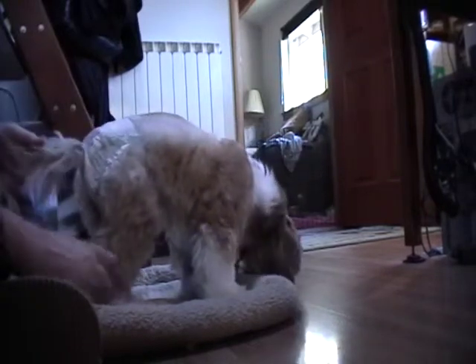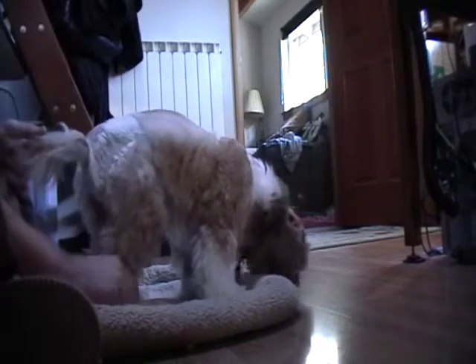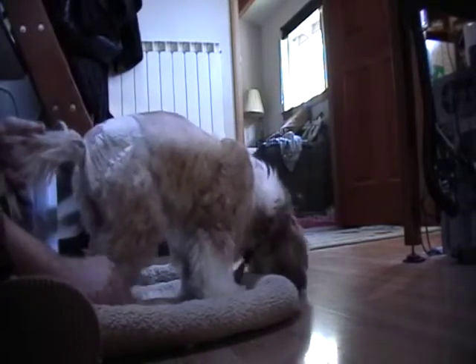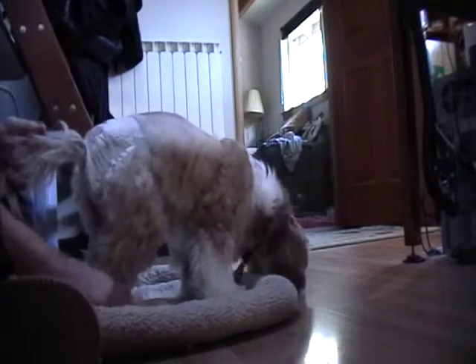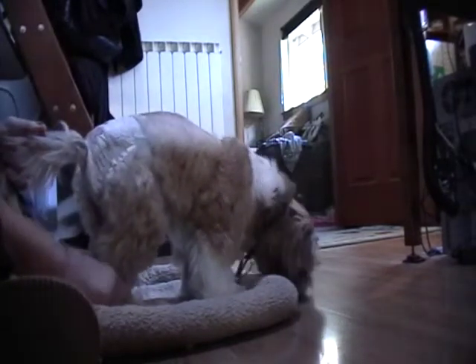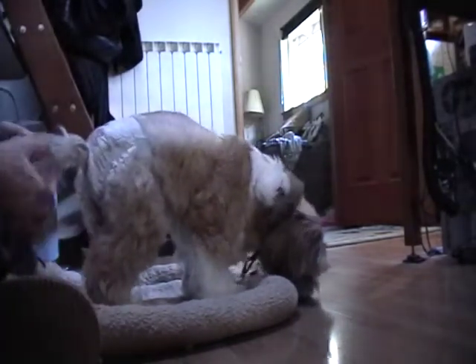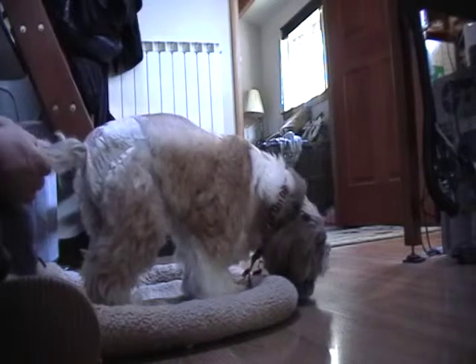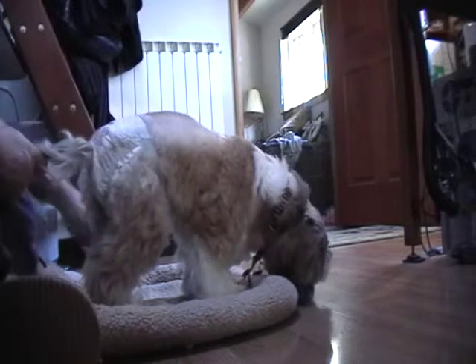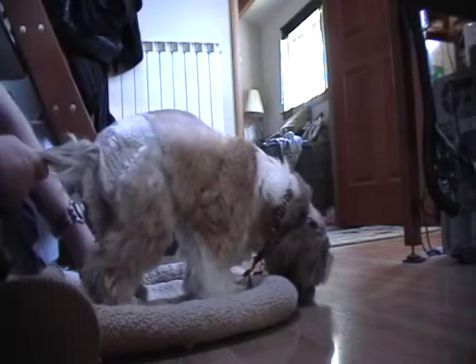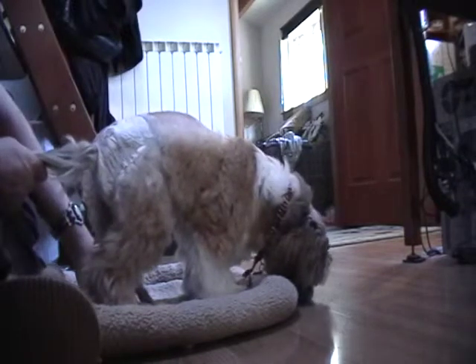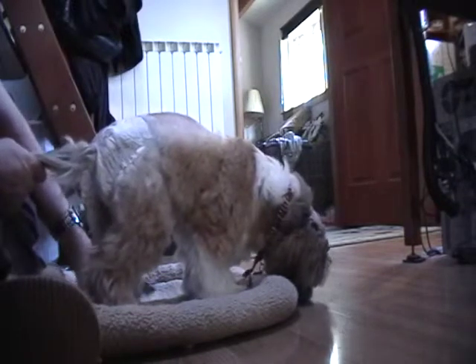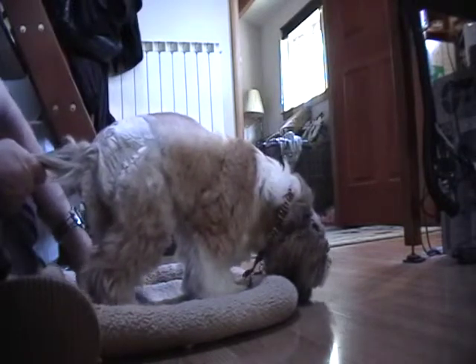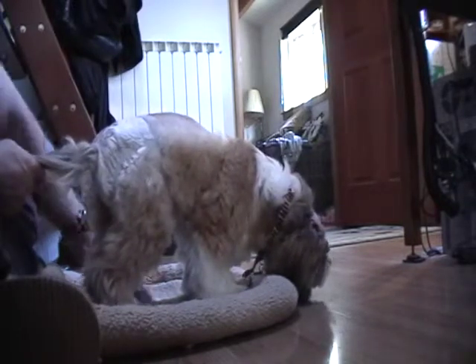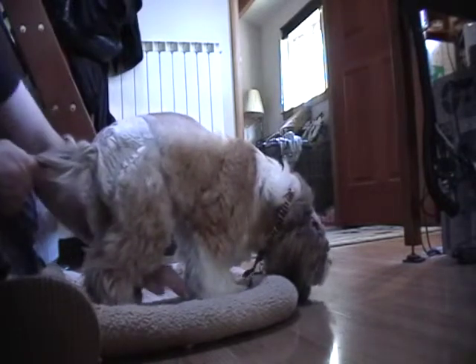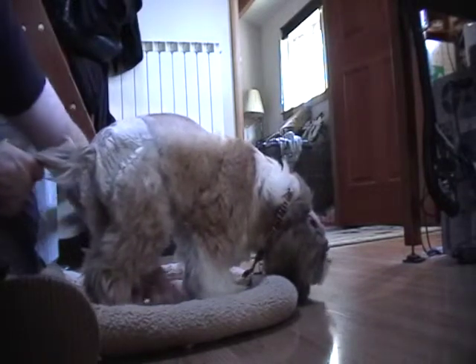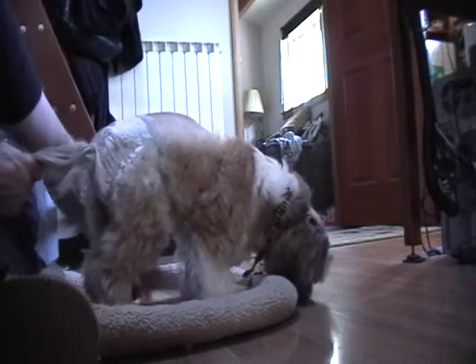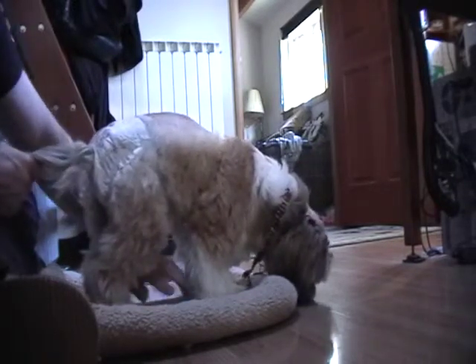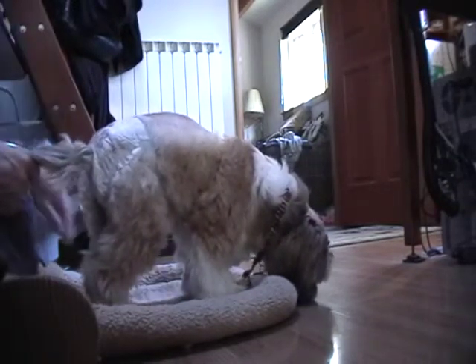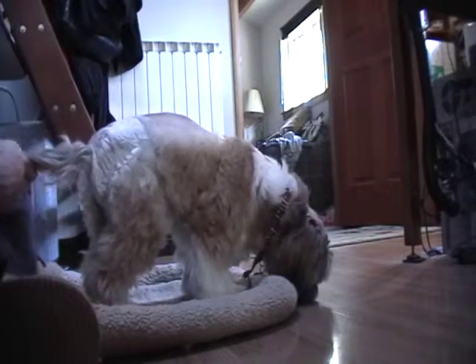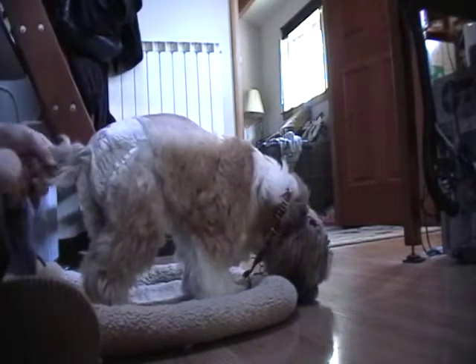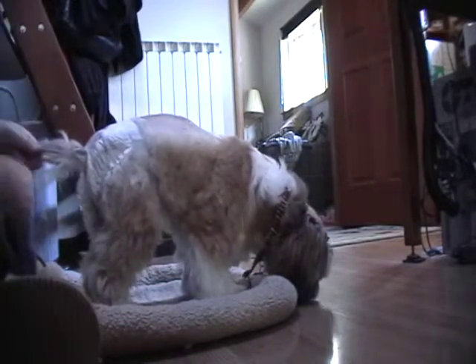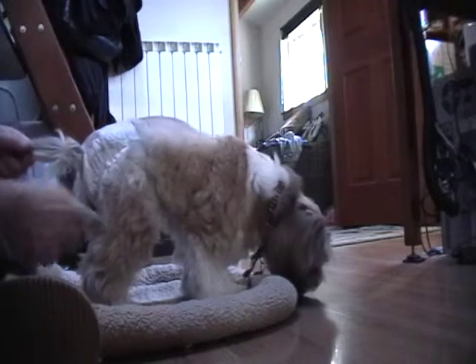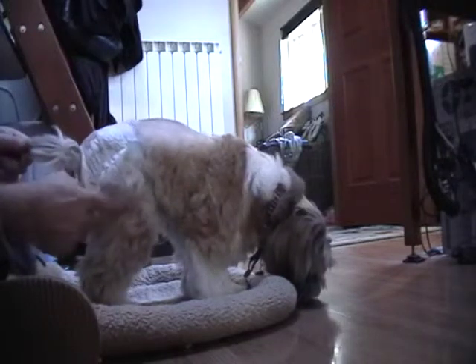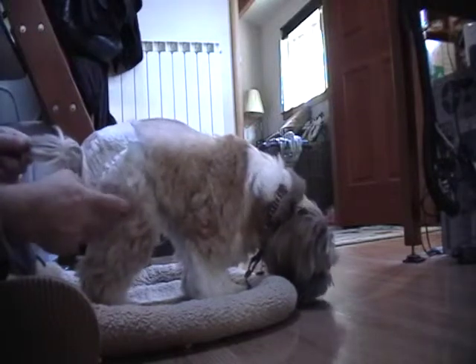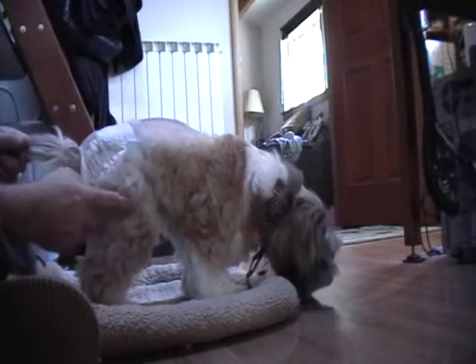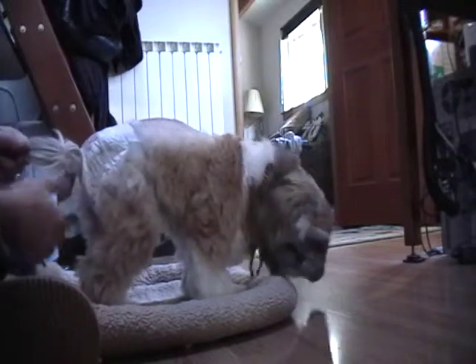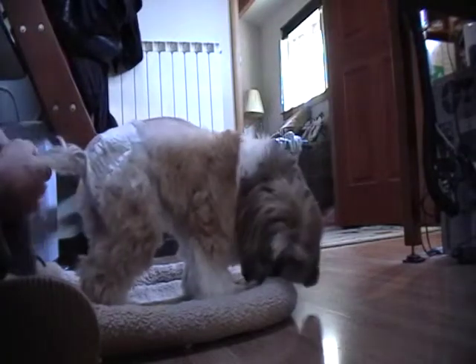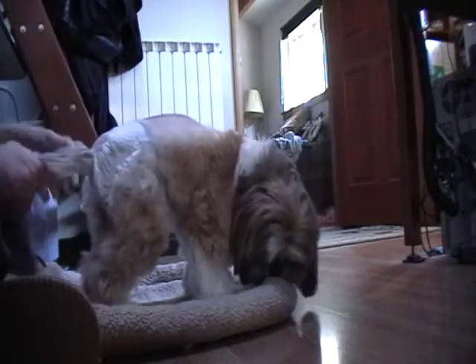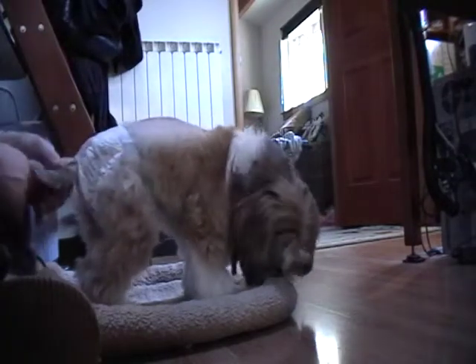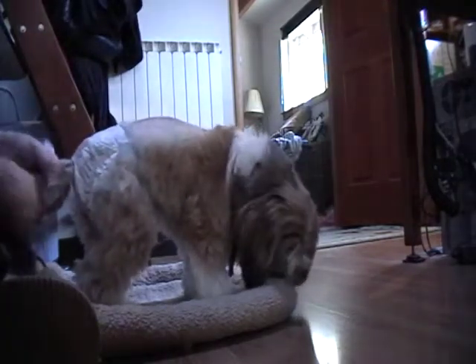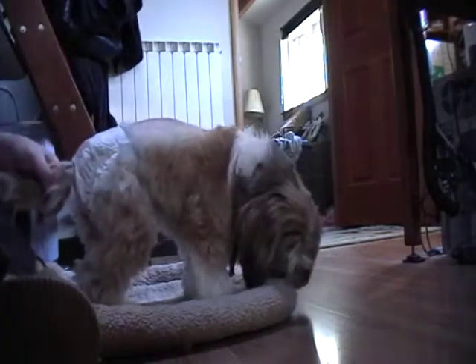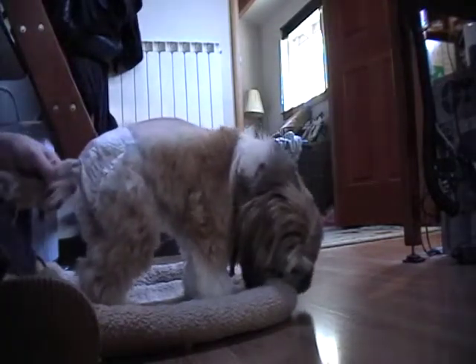Get them feet. You gotta feel those feet. There you go, girlfriend. Legs are working. Legs are standing. We're just holding the balance with the tail.